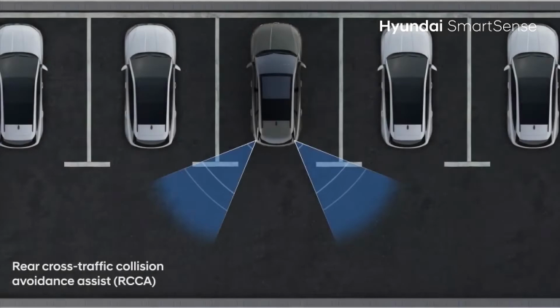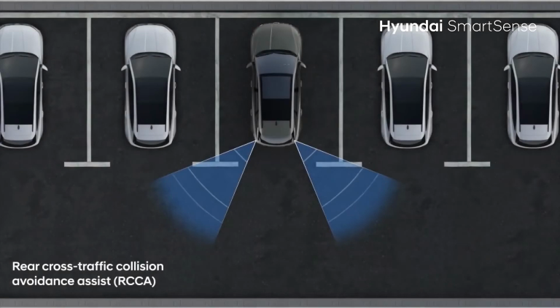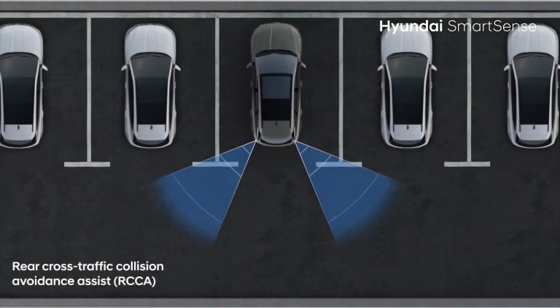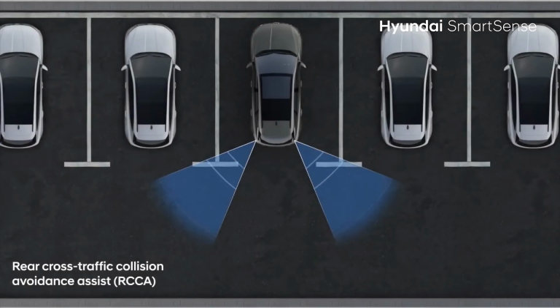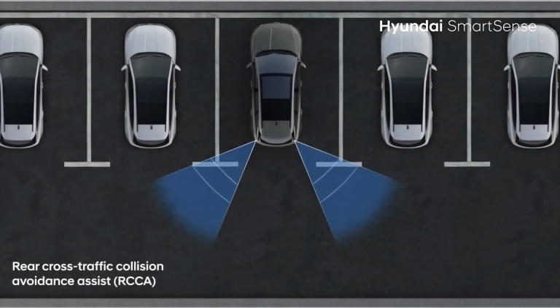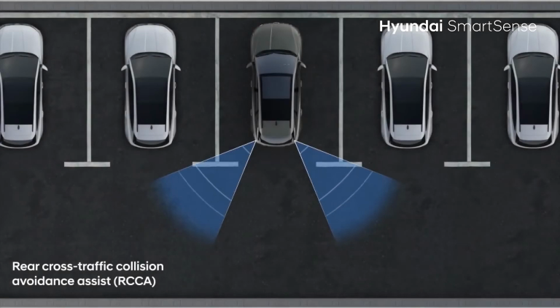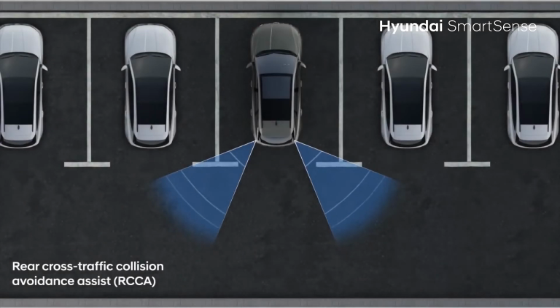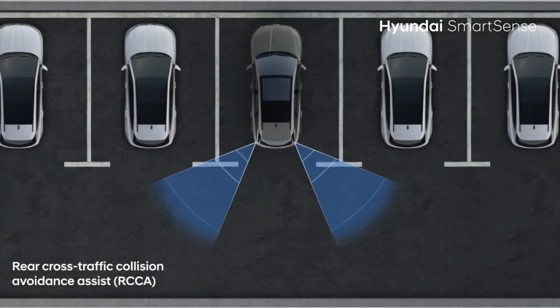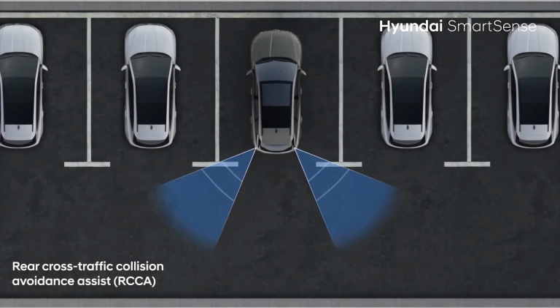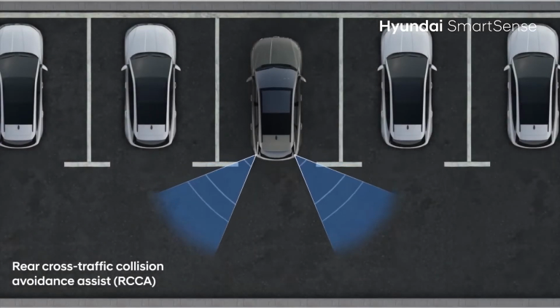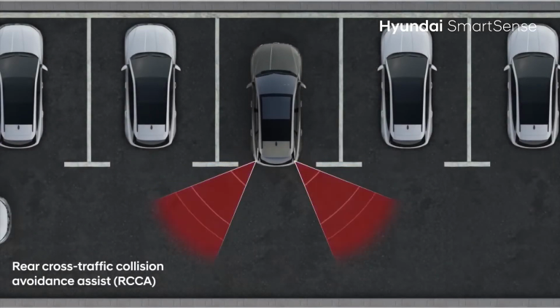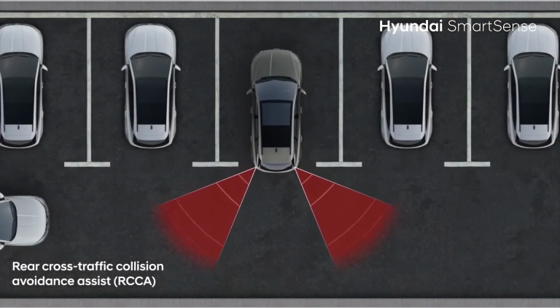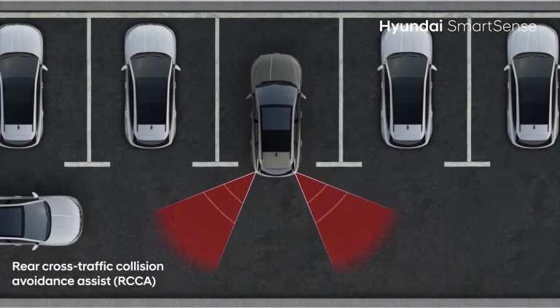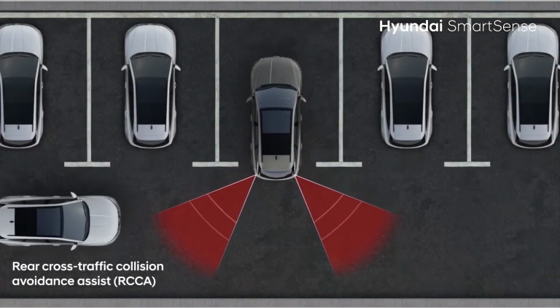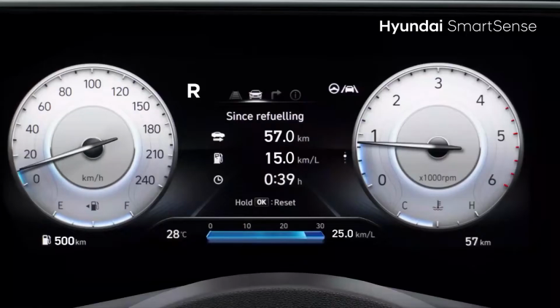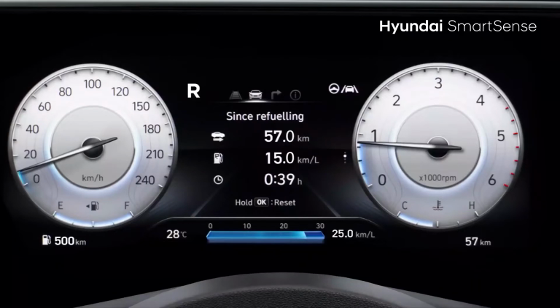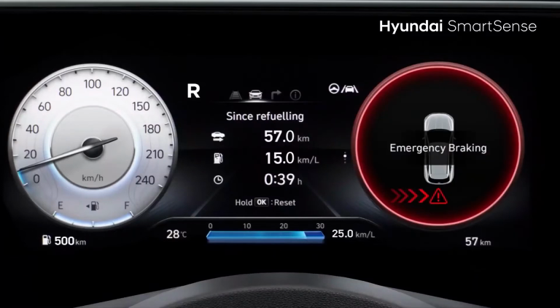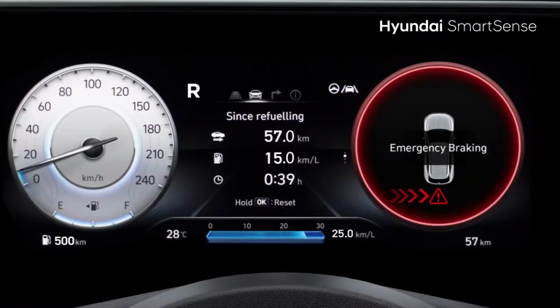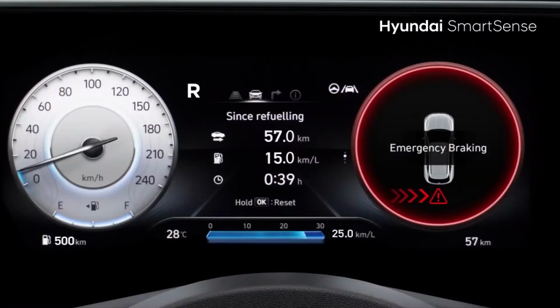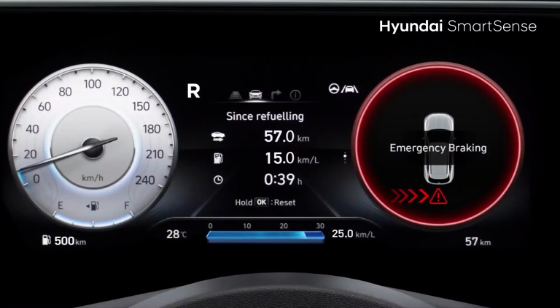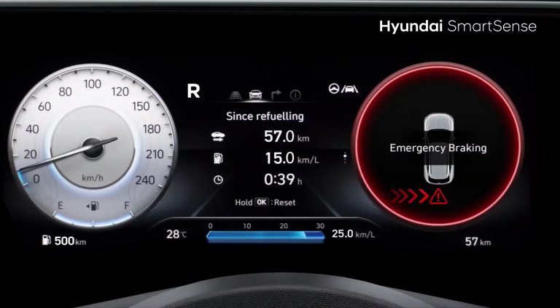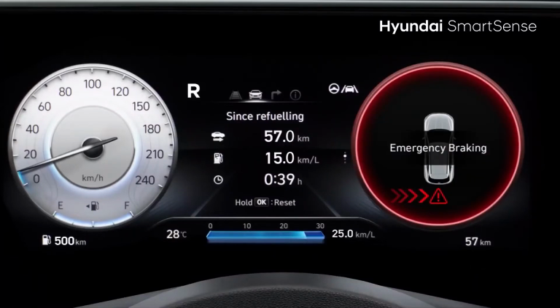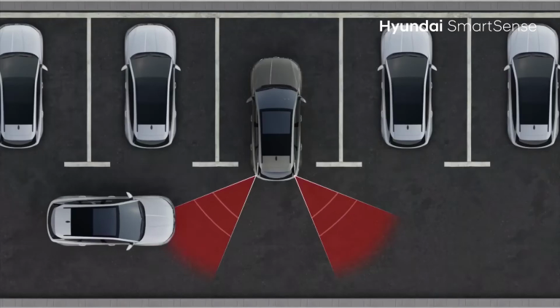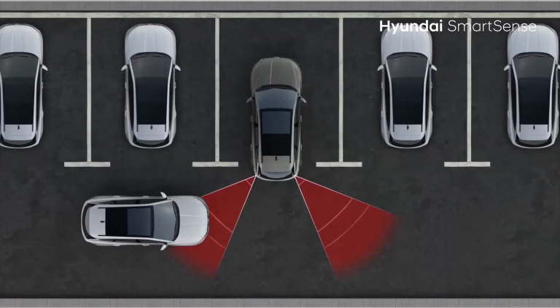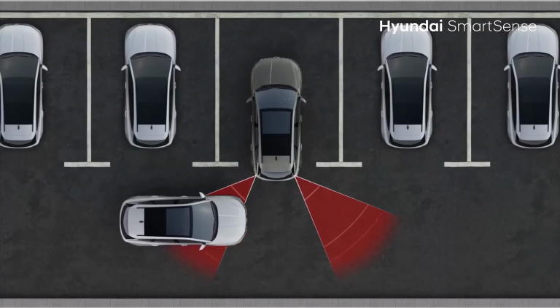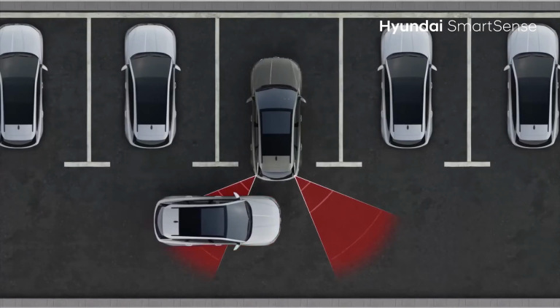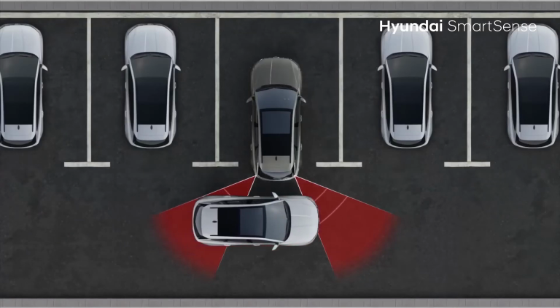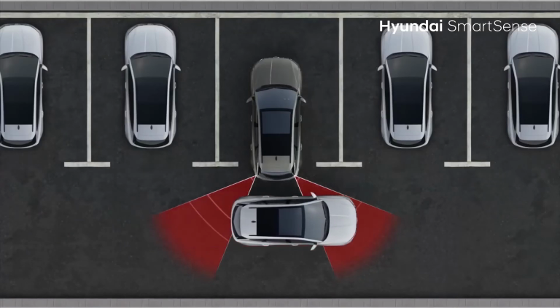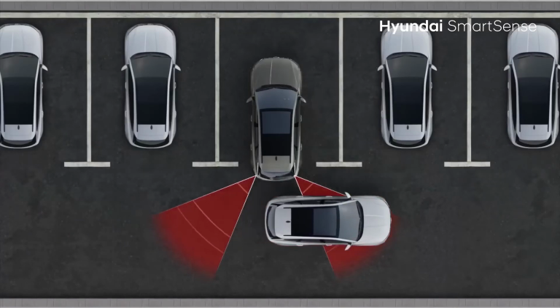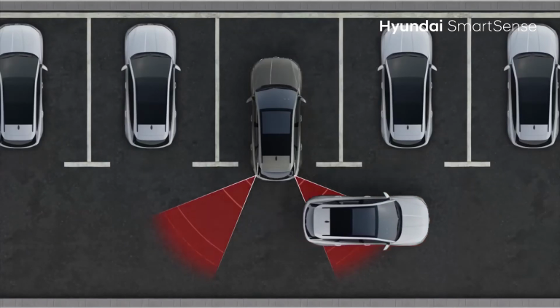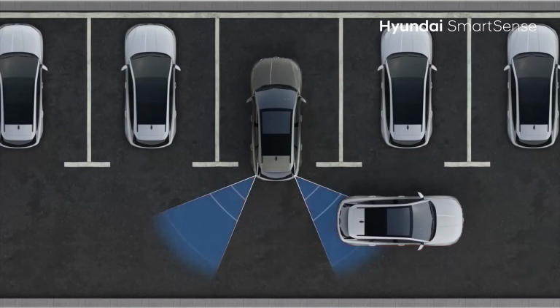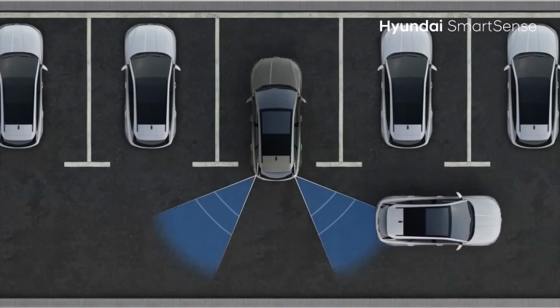Rear Cross Traffic Collision Avoidance Assist warns you if vehicles are crossing by while you are reversing. If you miss the warning, it also automatically applies the brakes to avoid collision.